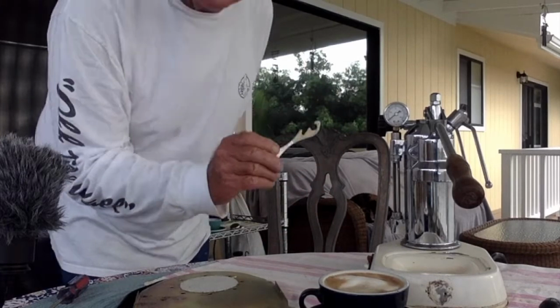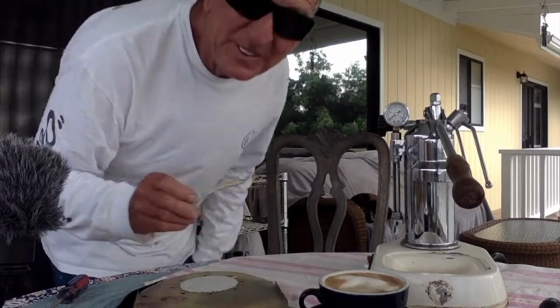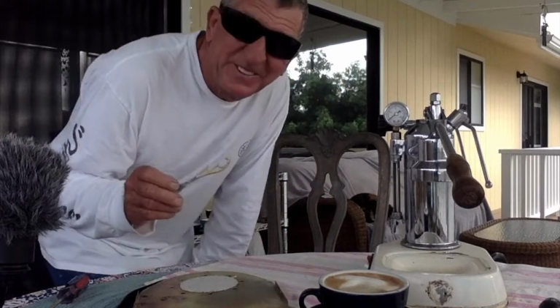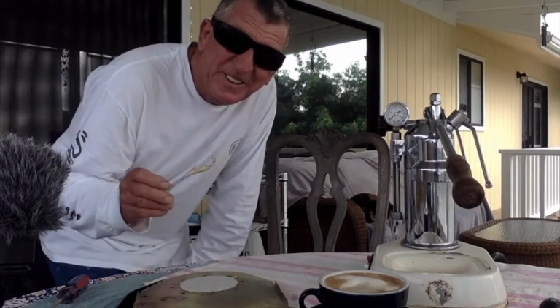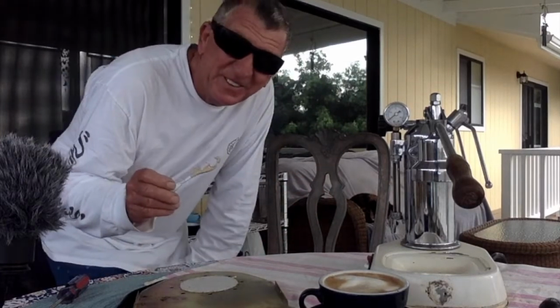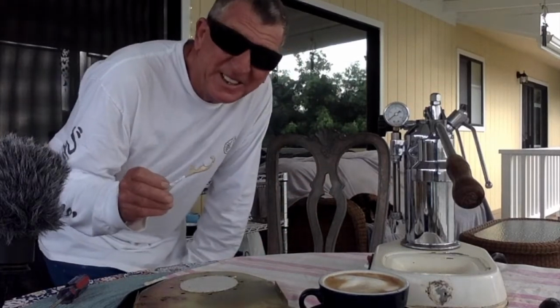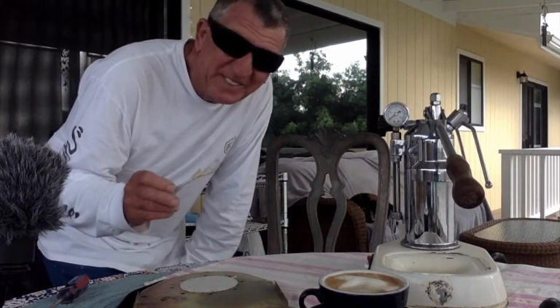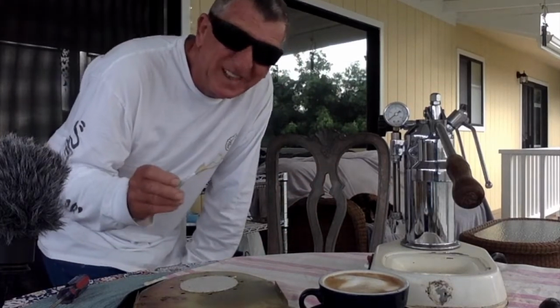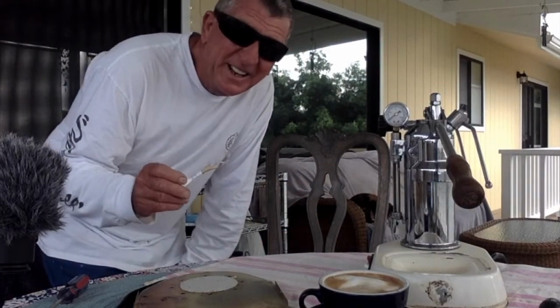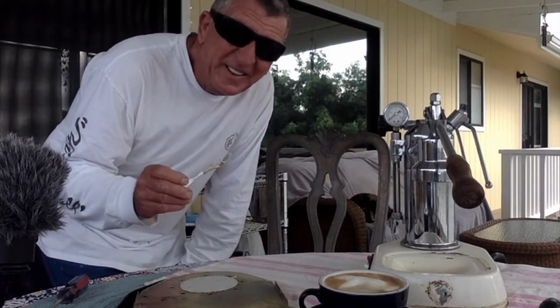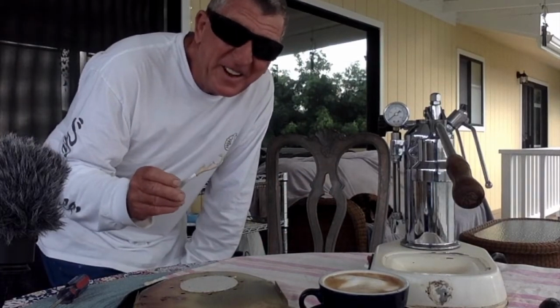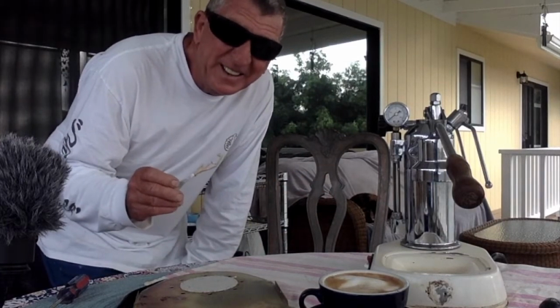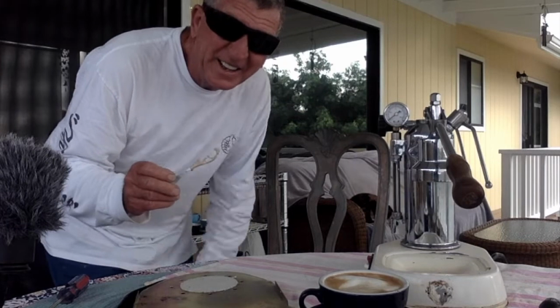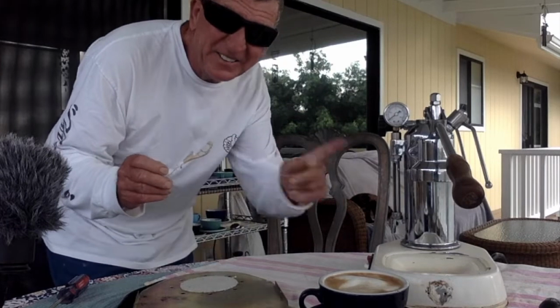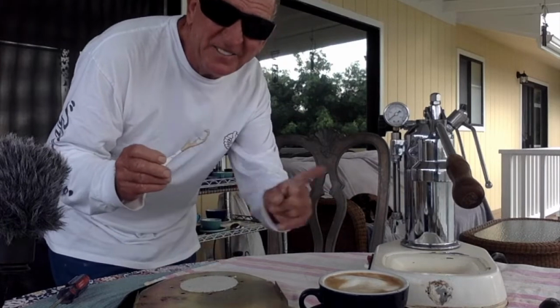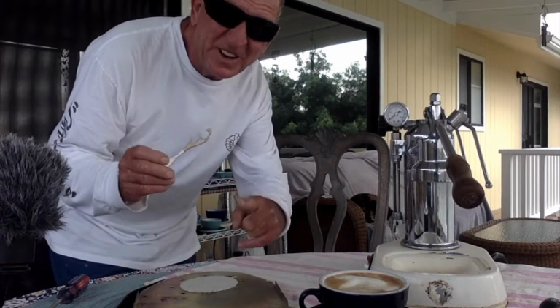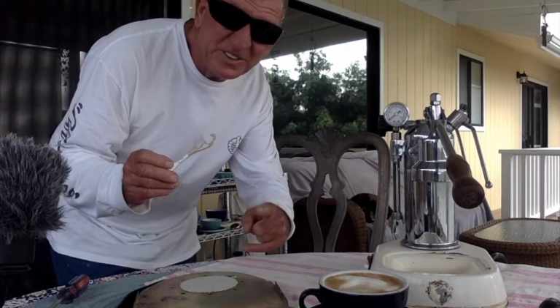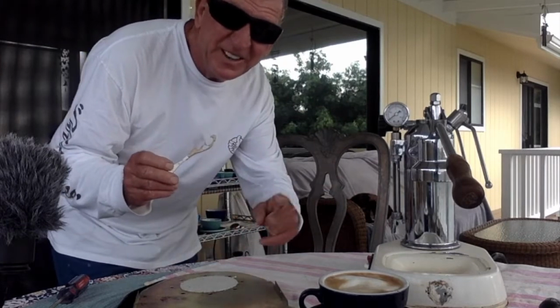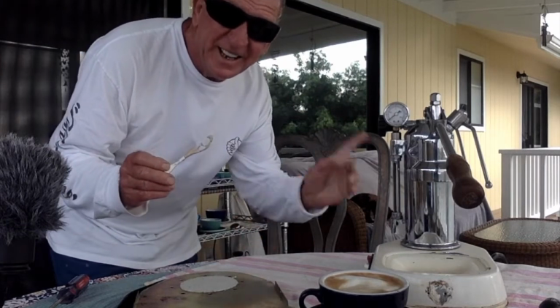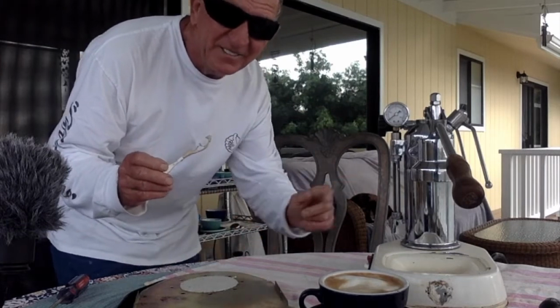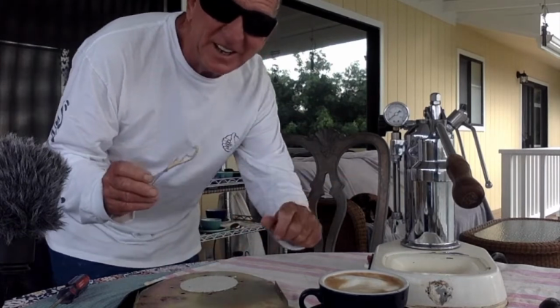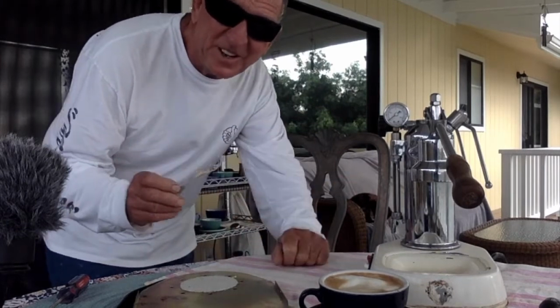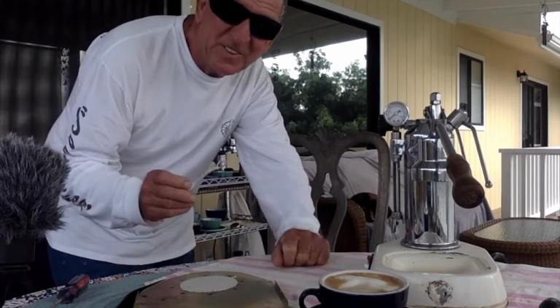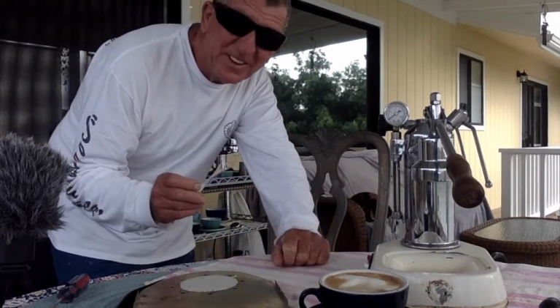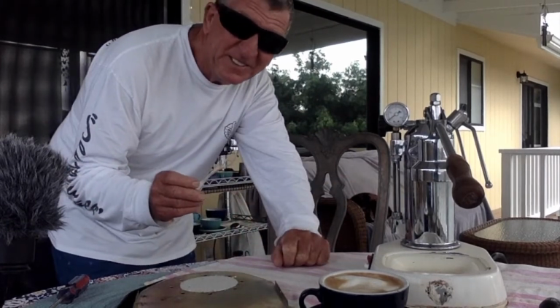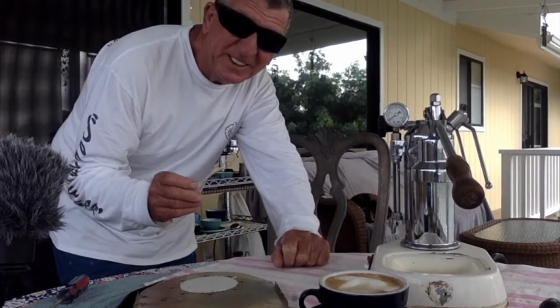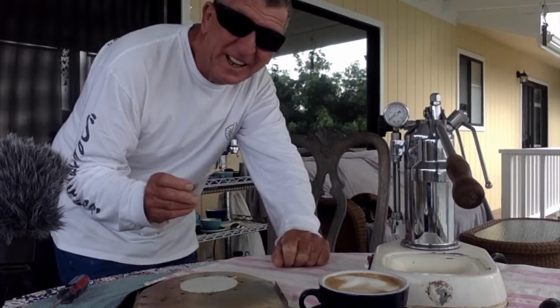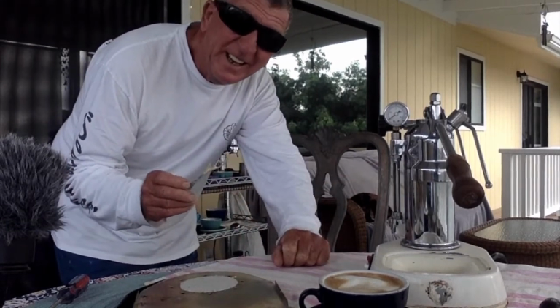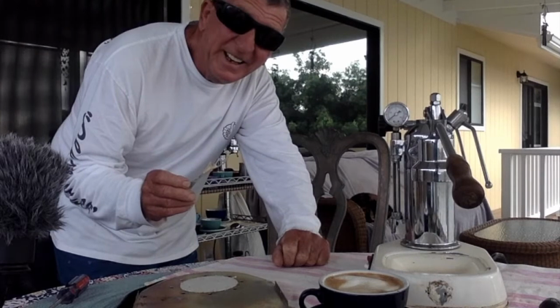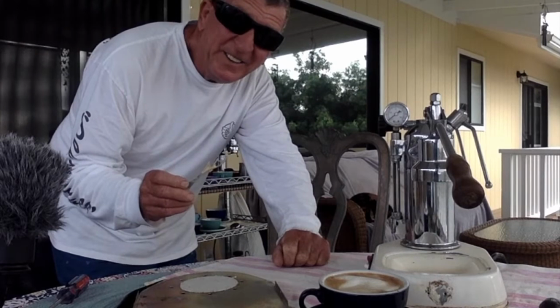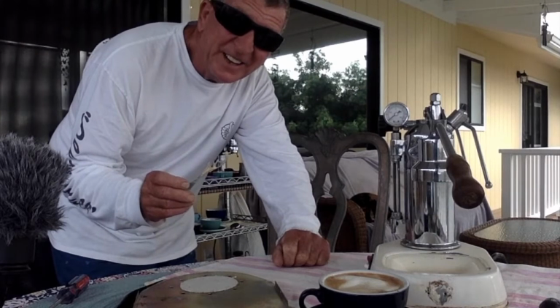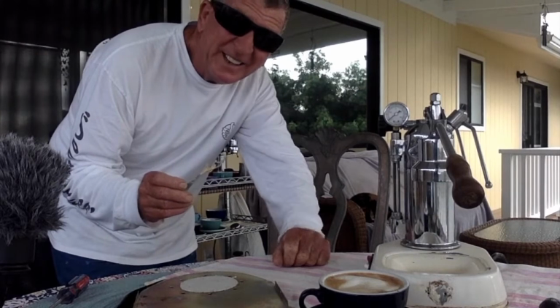We've got a nice coffee project going, had a nice little gummy bear for the afternoon. It's kind of rainy — here we go.